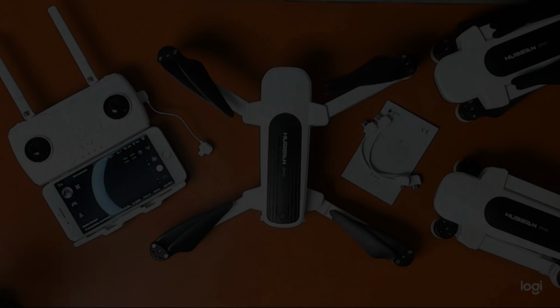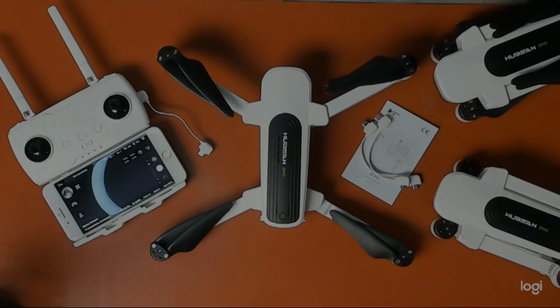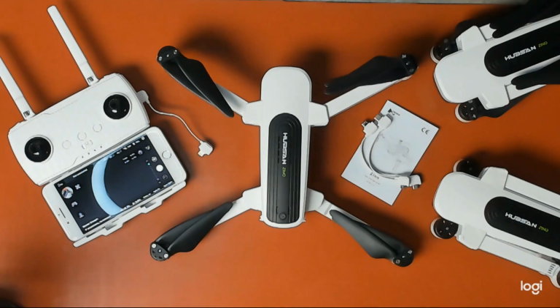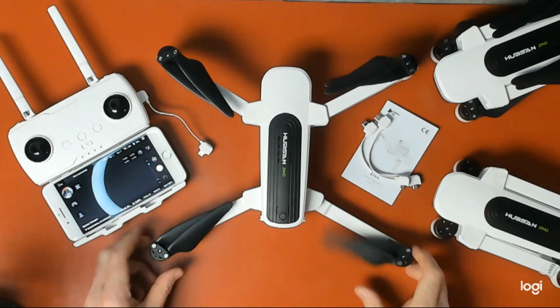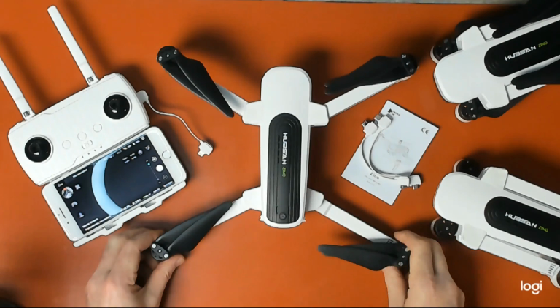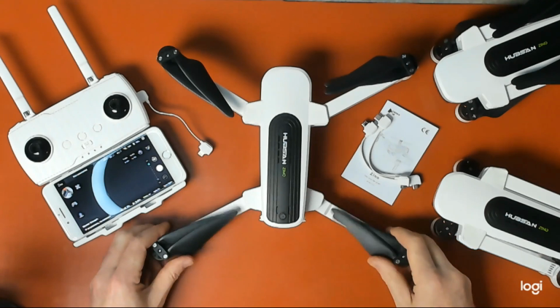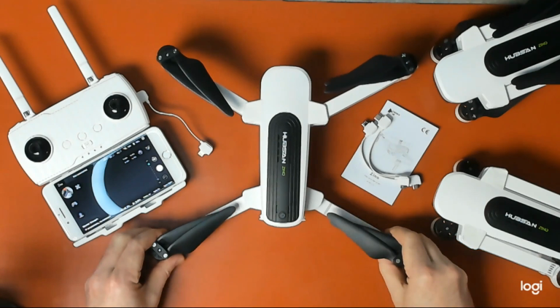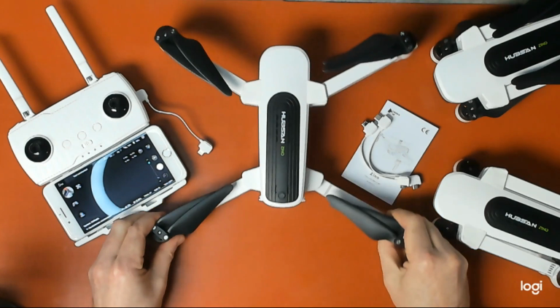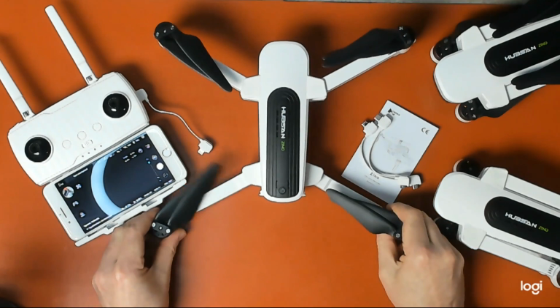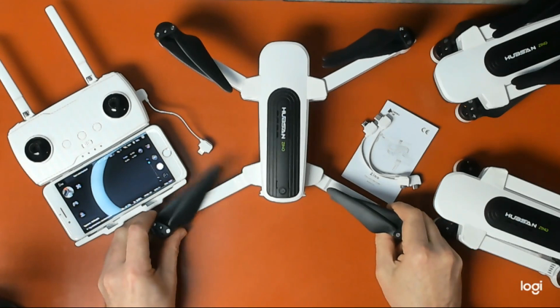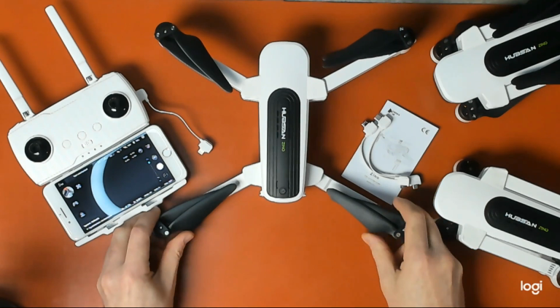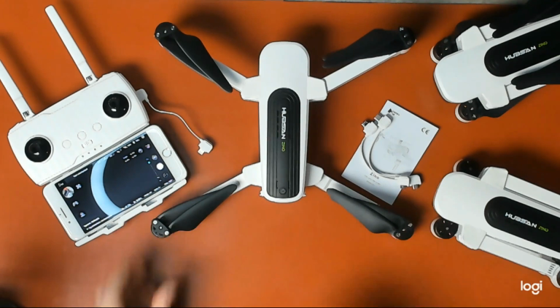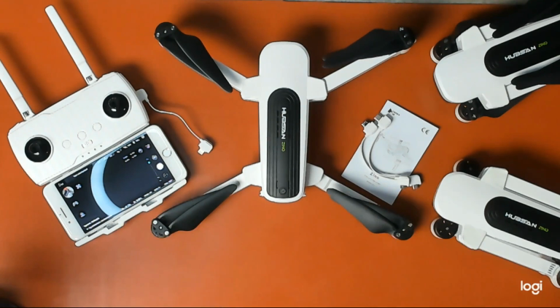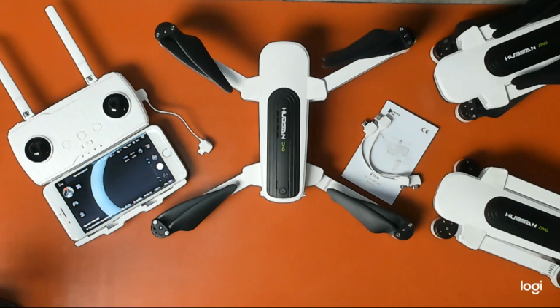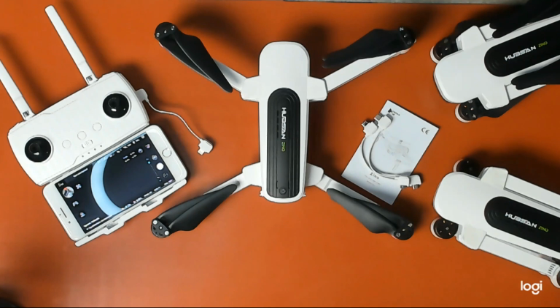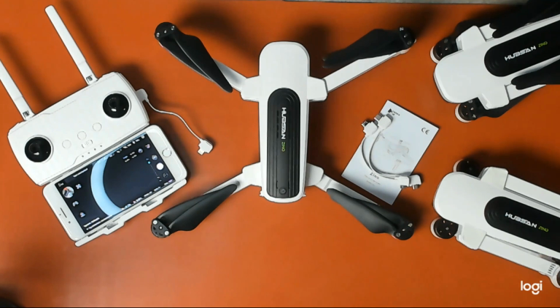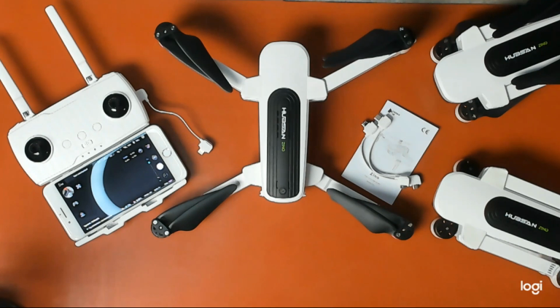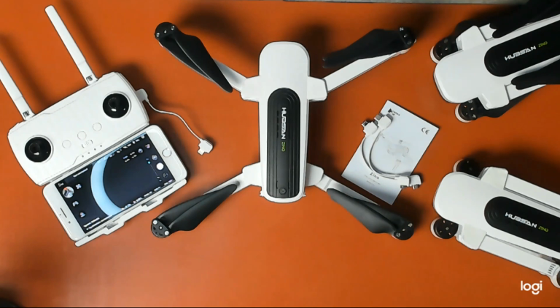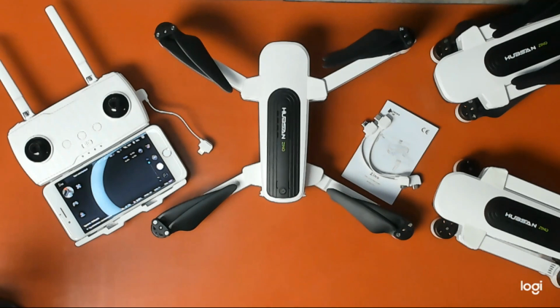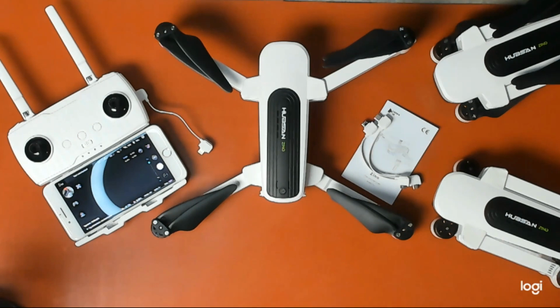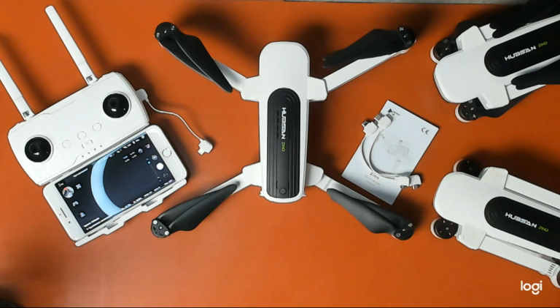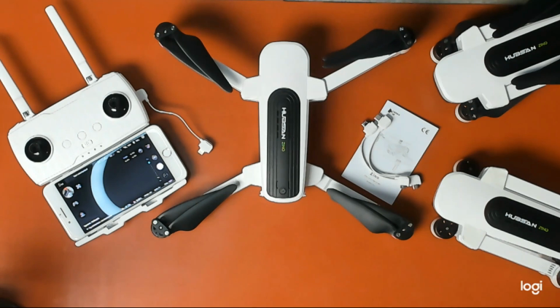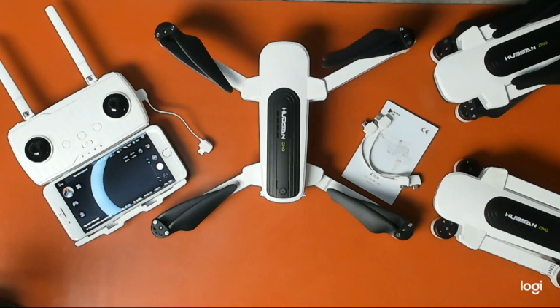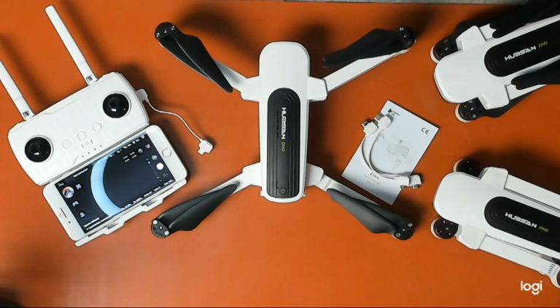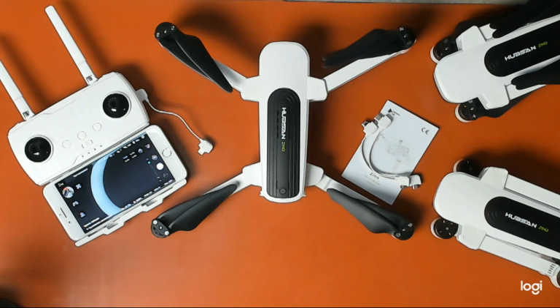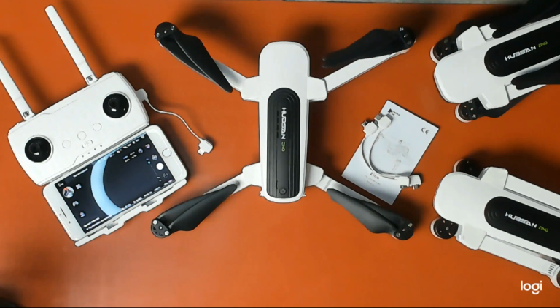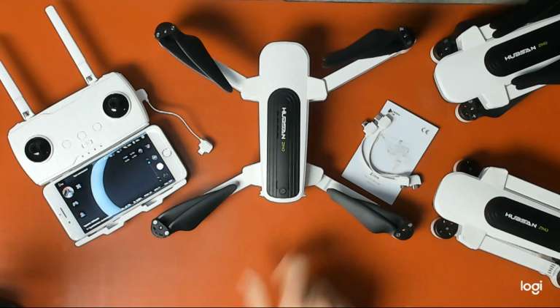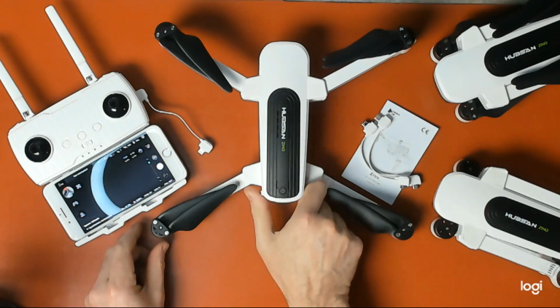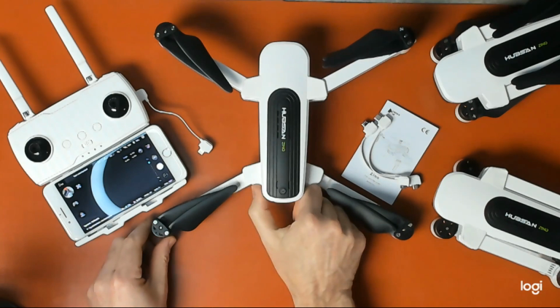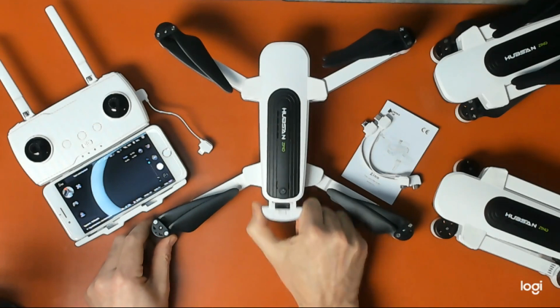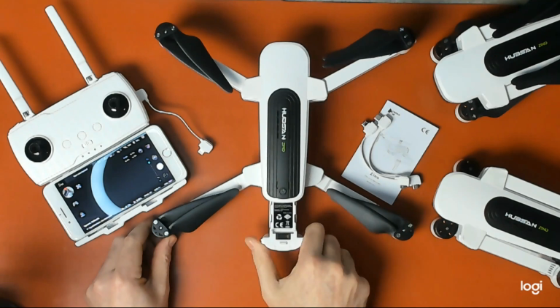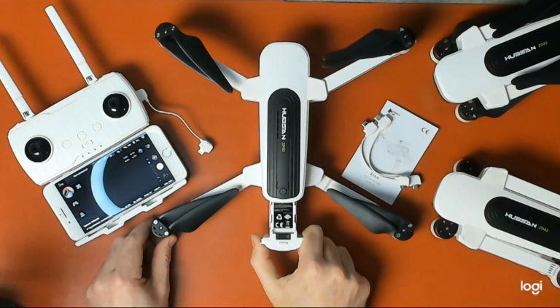Once you receive your Zeno, here are a few suggestions of what you should do. First off, once you've unboxed it, you will want to charge your battery.